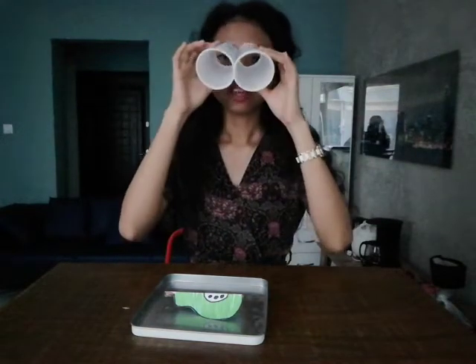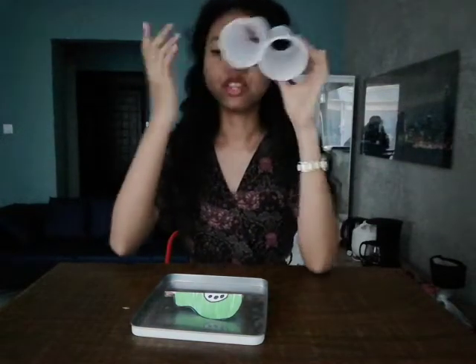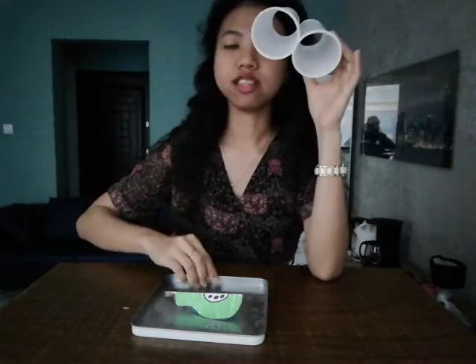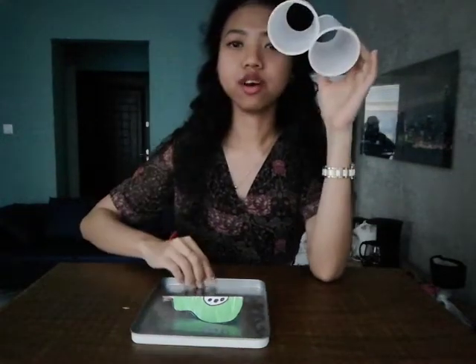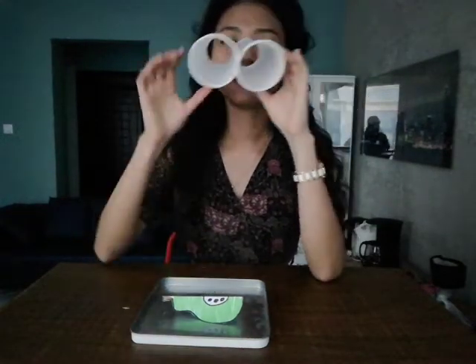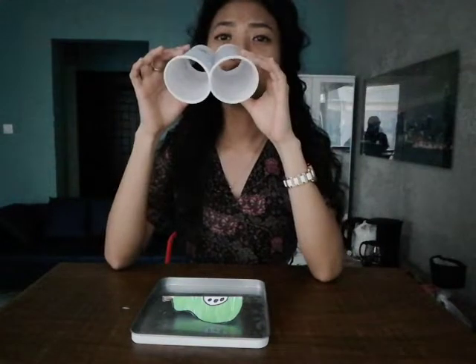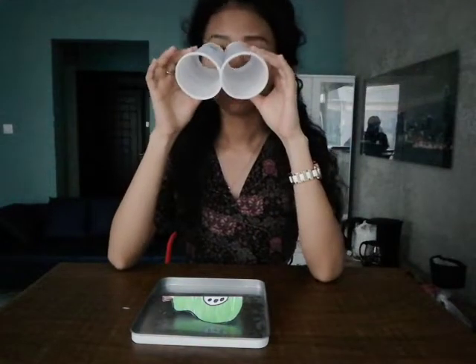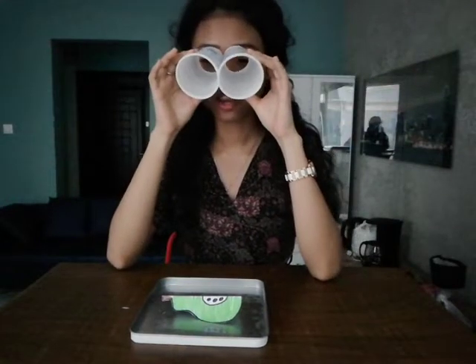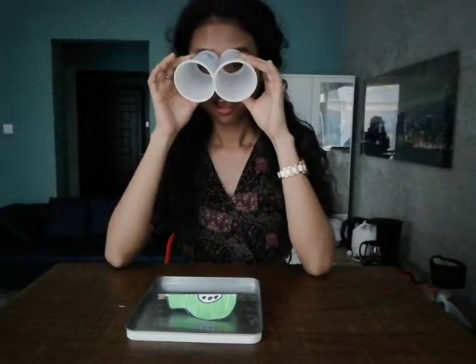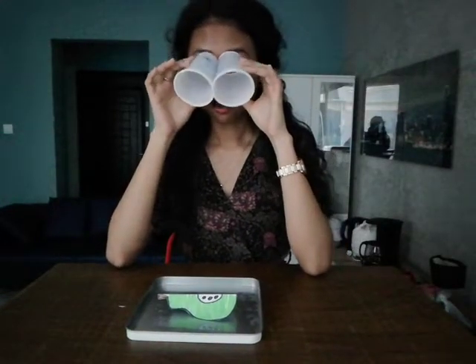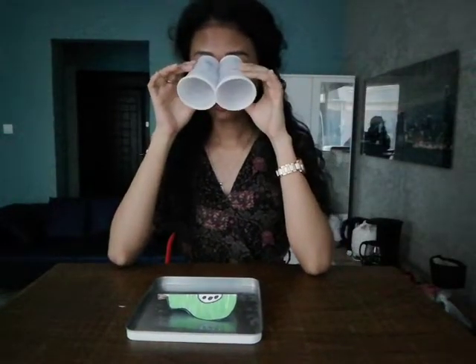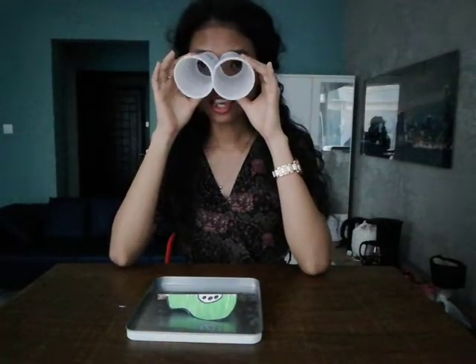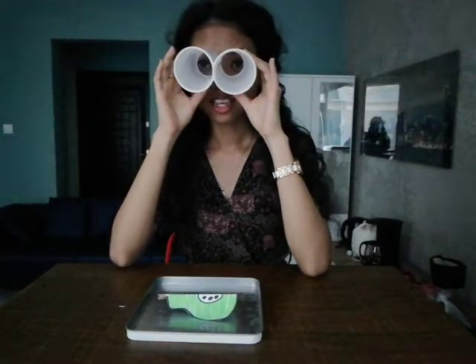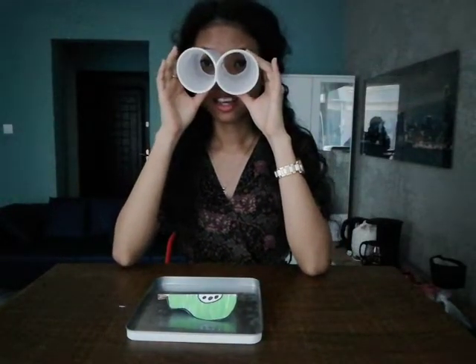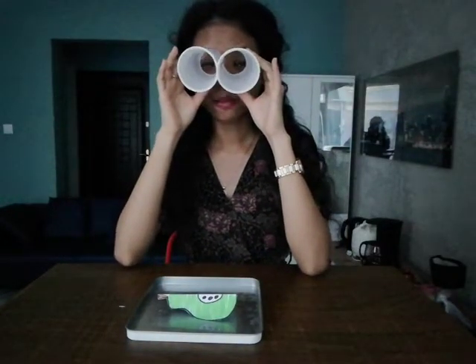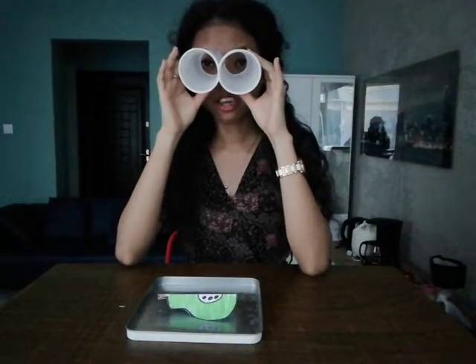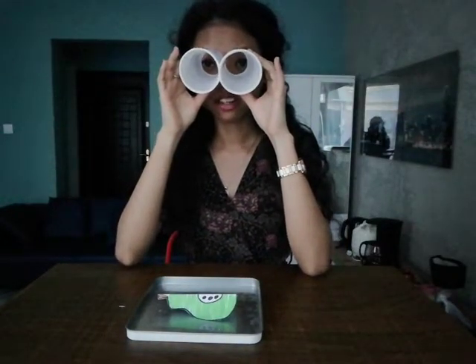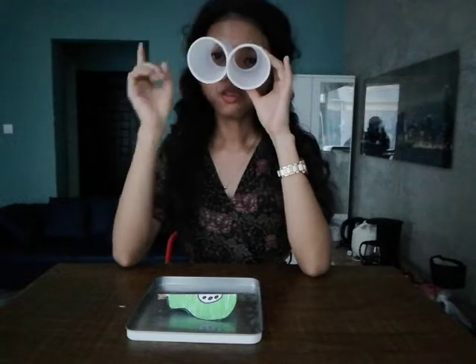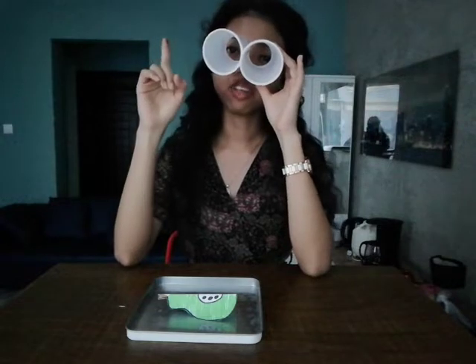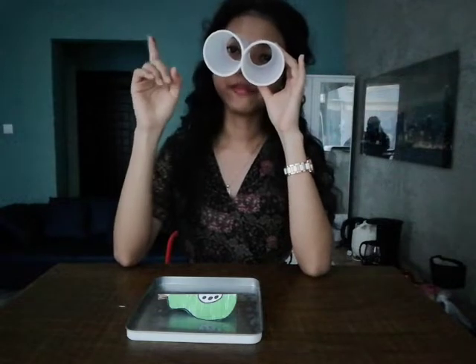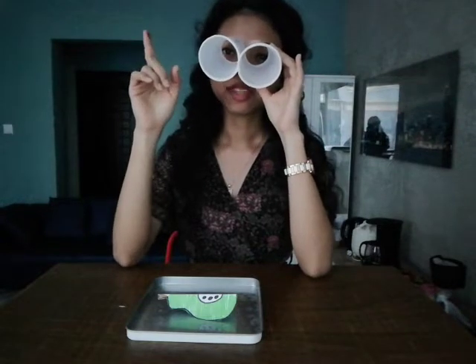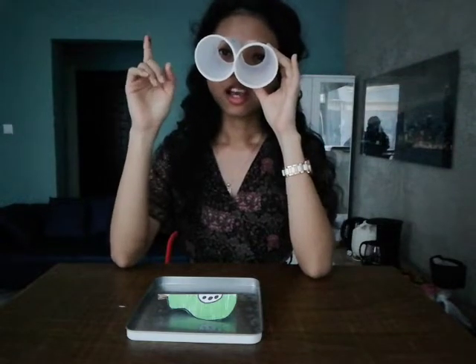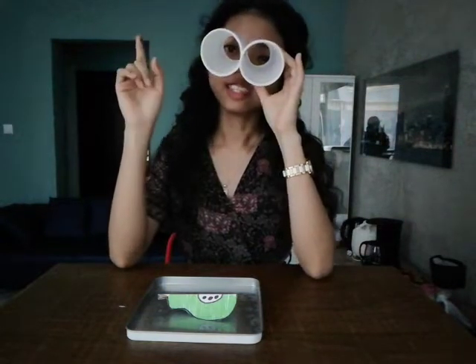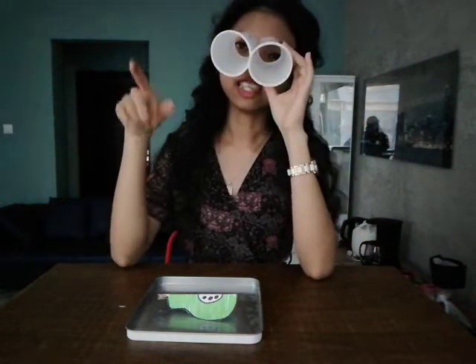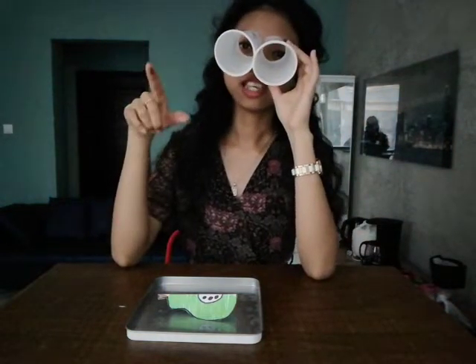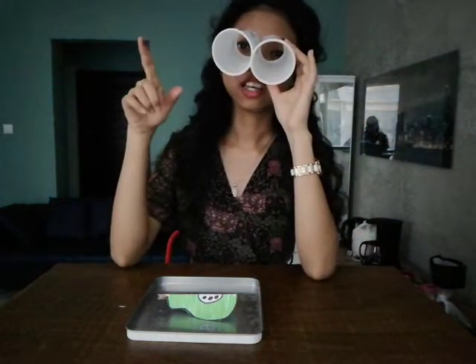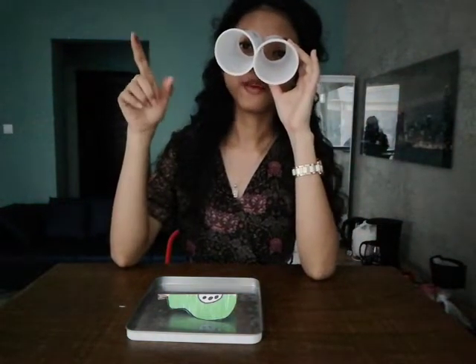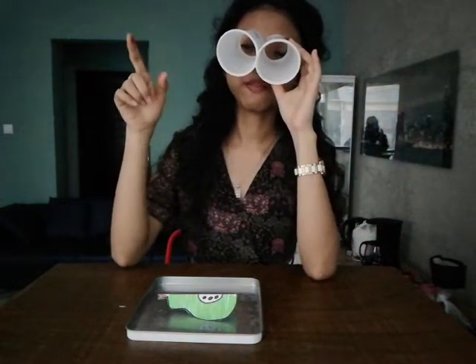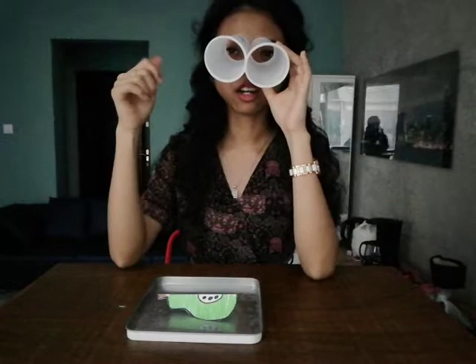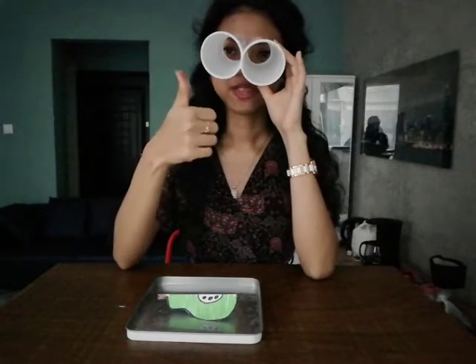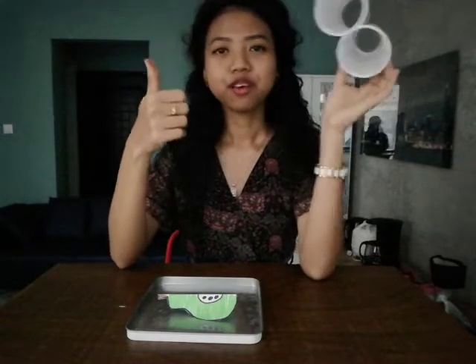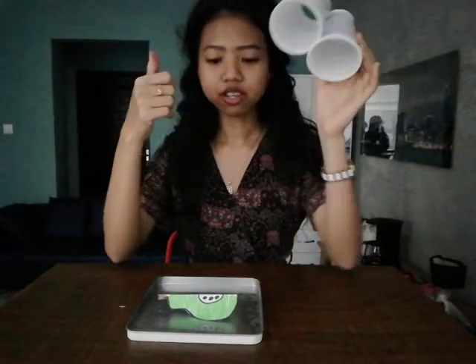Okay, together. One, two, three — I see a pear. One more time: I see a pear. Very good.